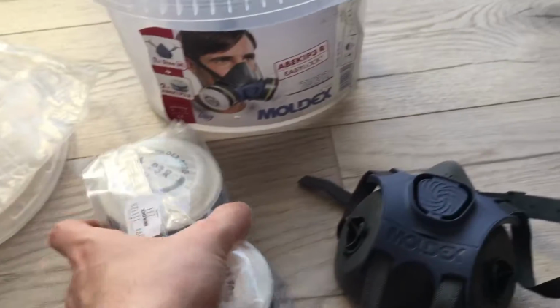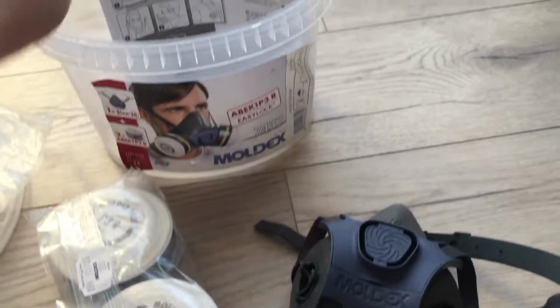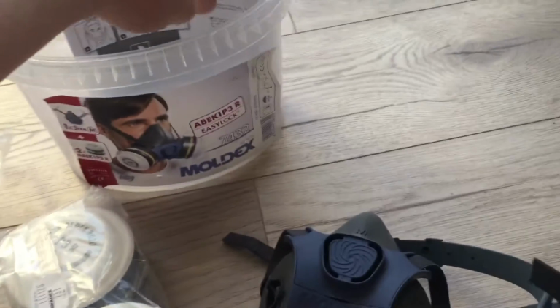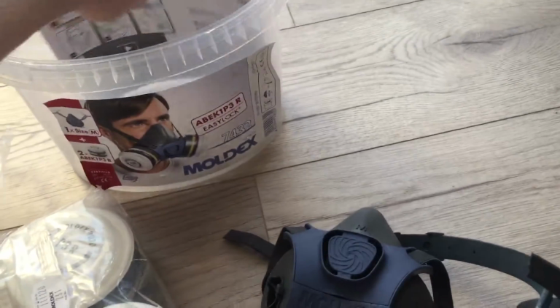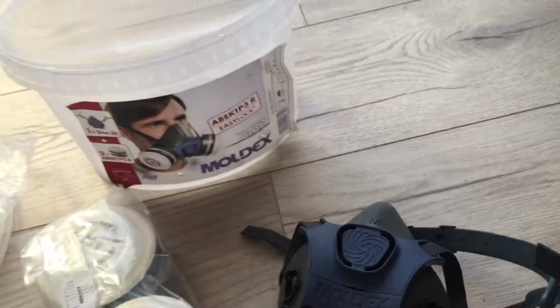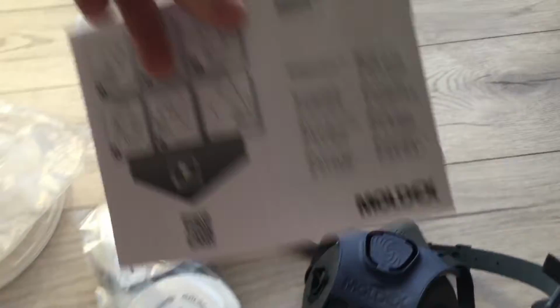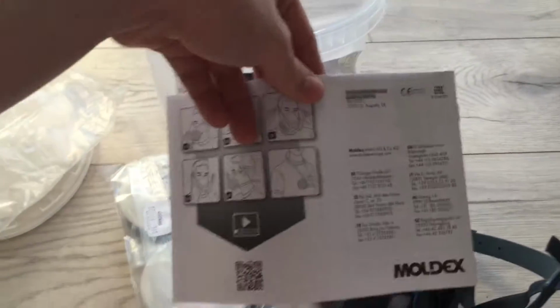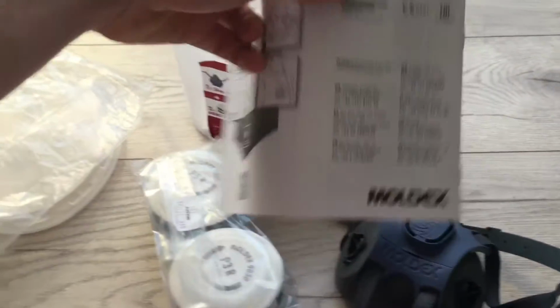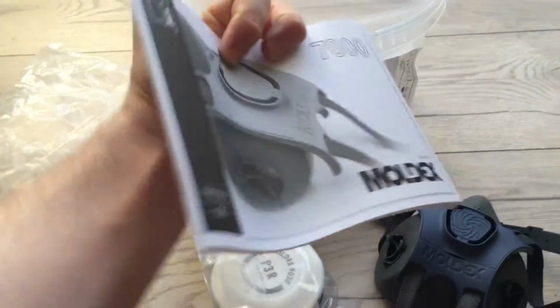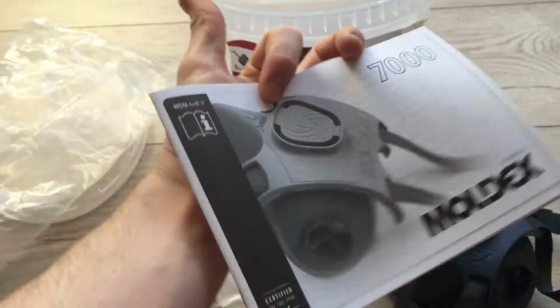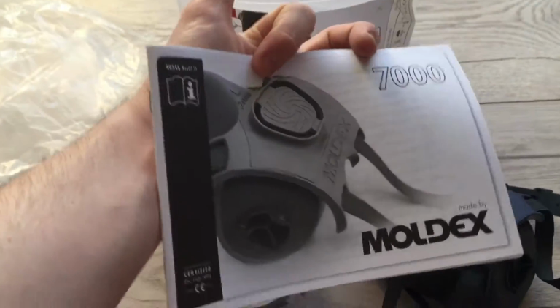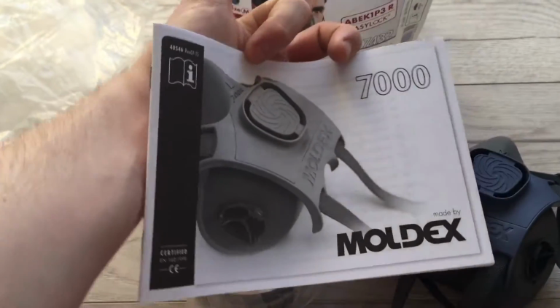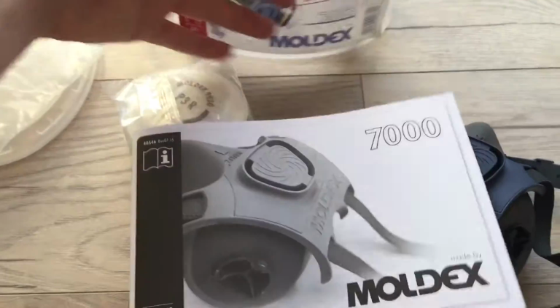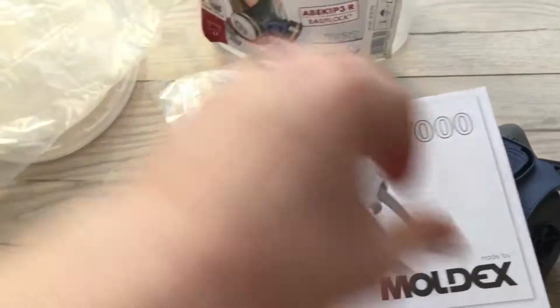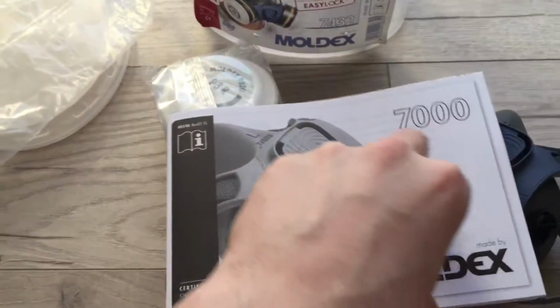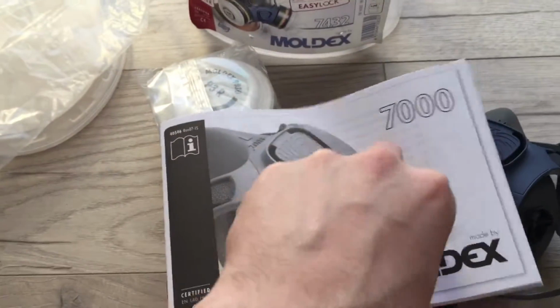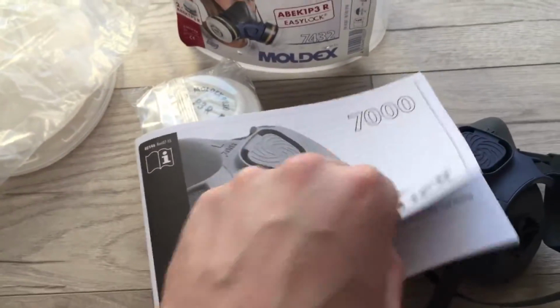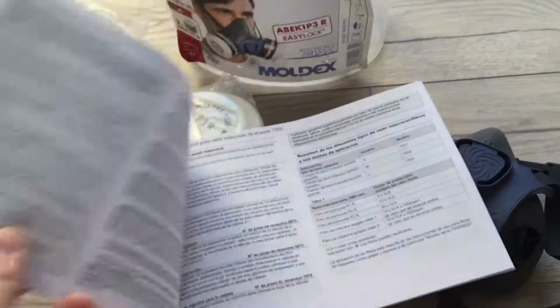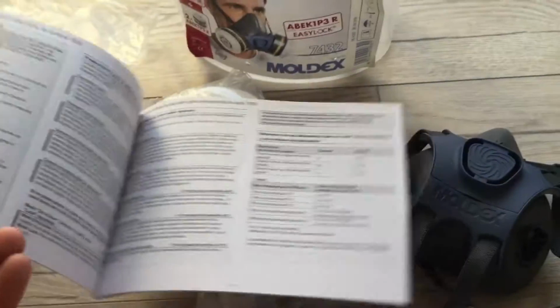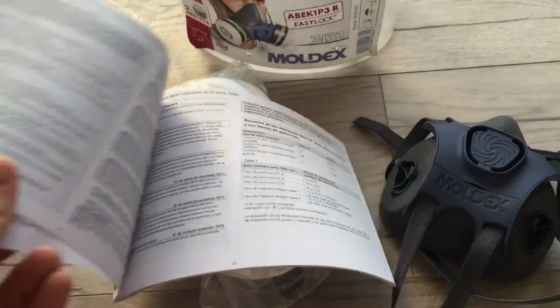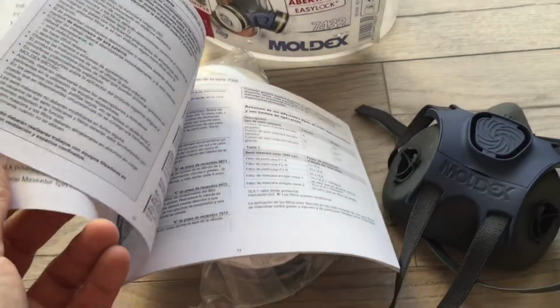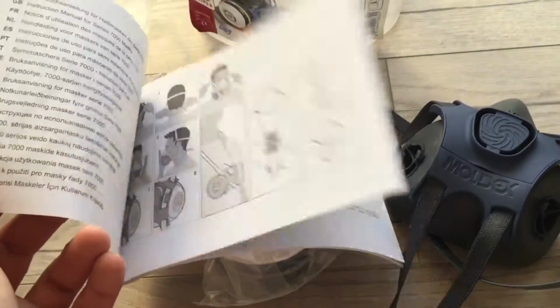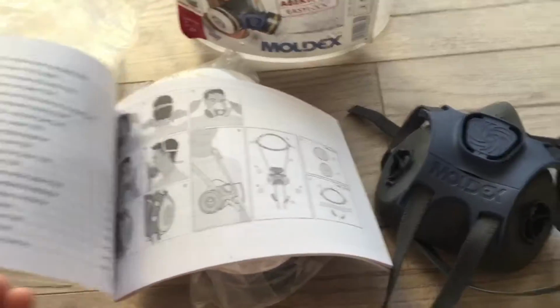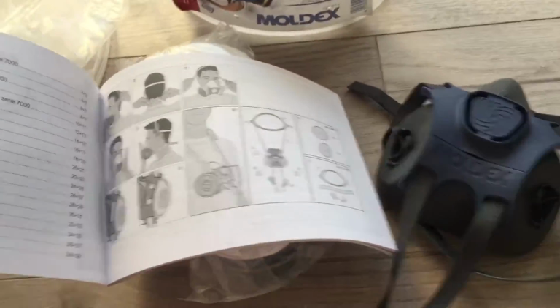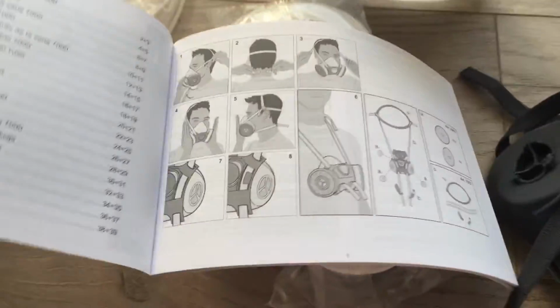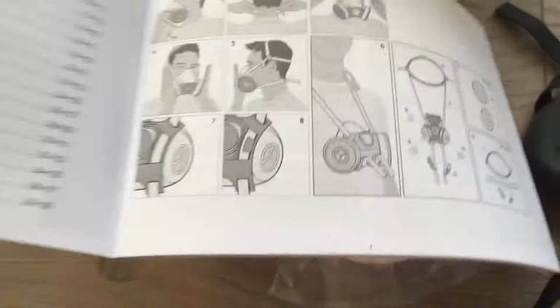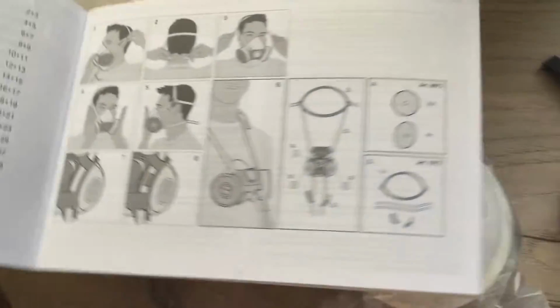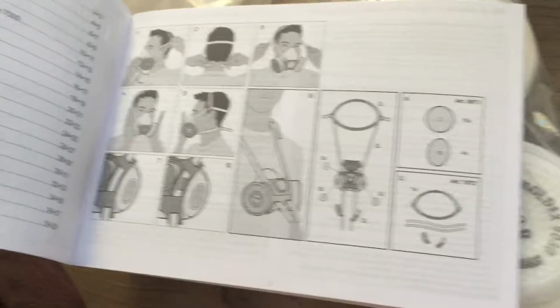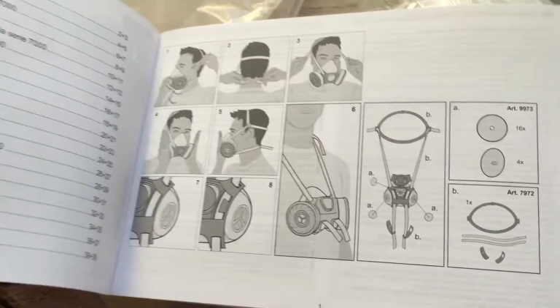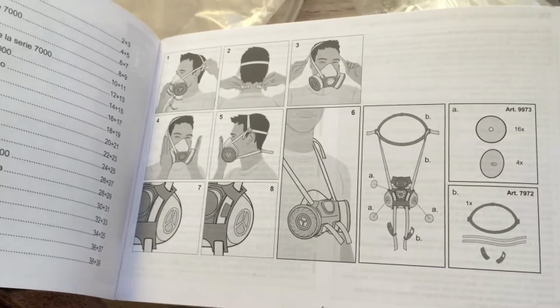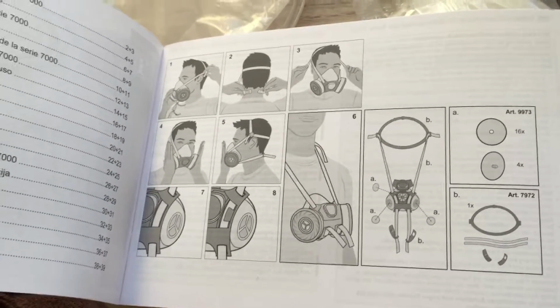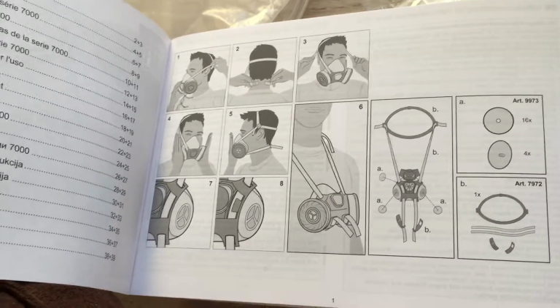Now also in the box, you get your instructions which give you all the information you need to know about the product, and also a little guide on how to put the product on.